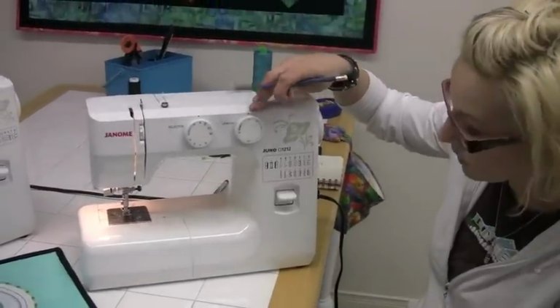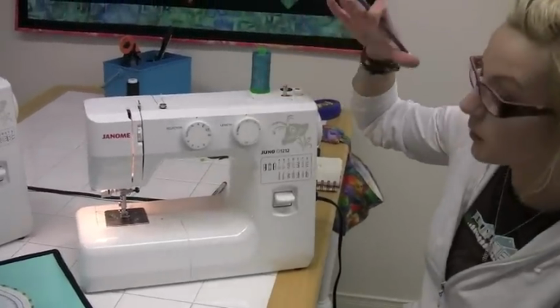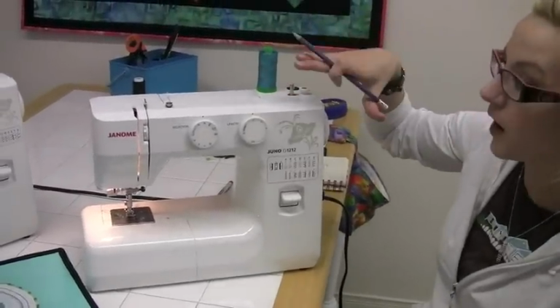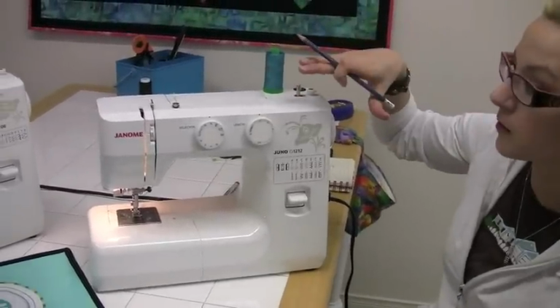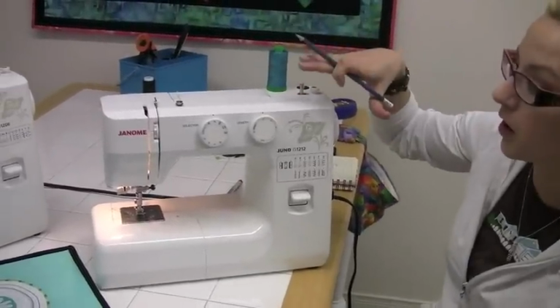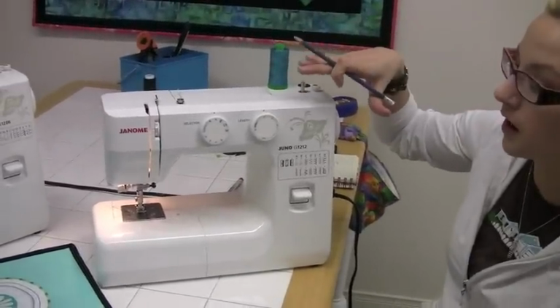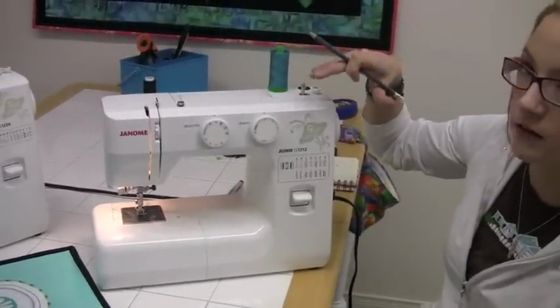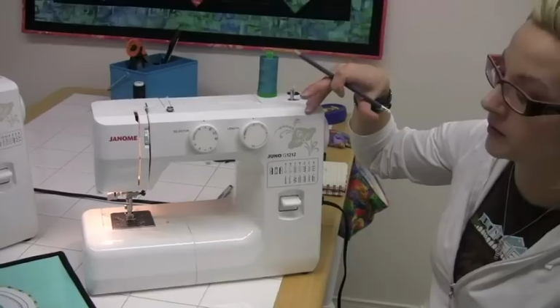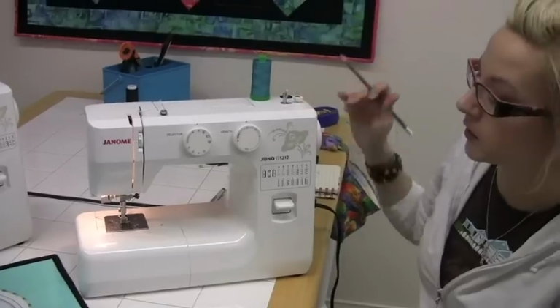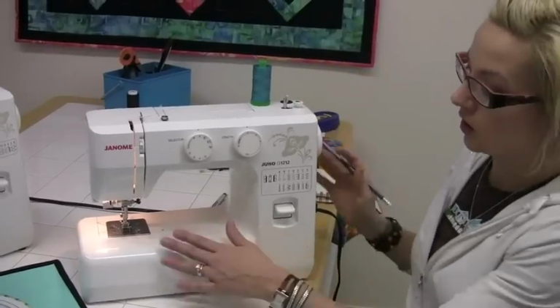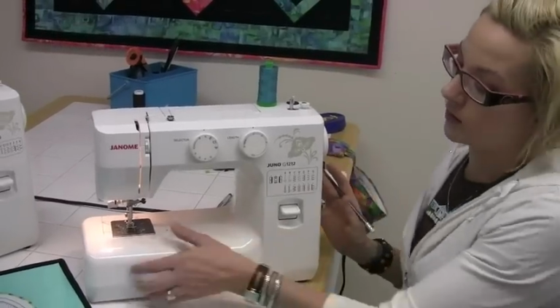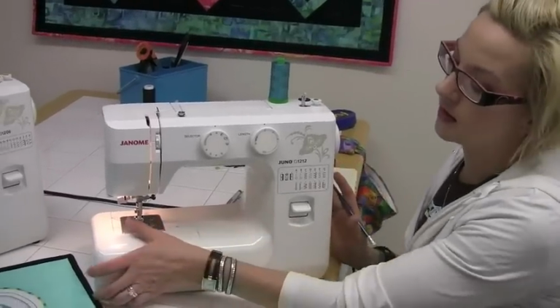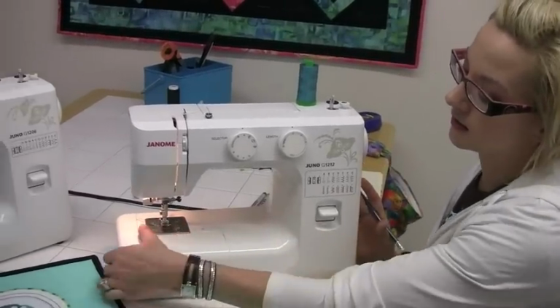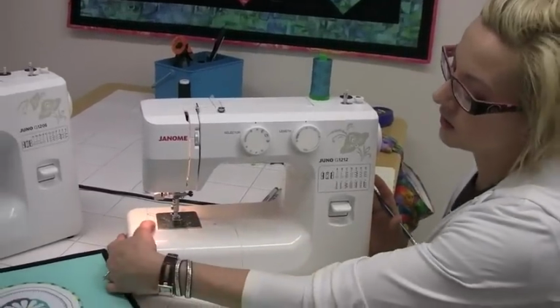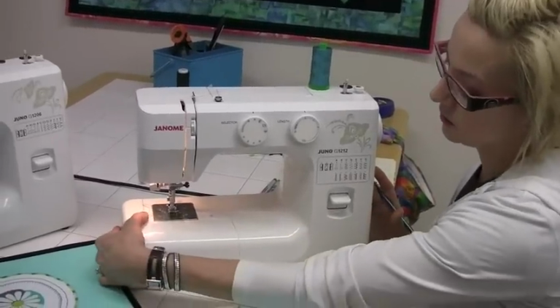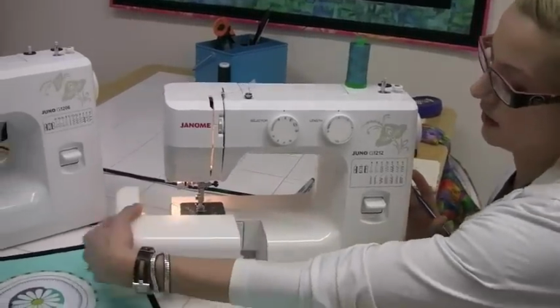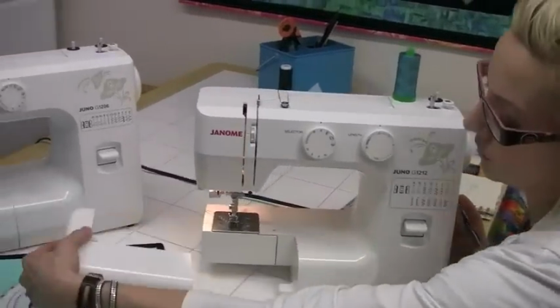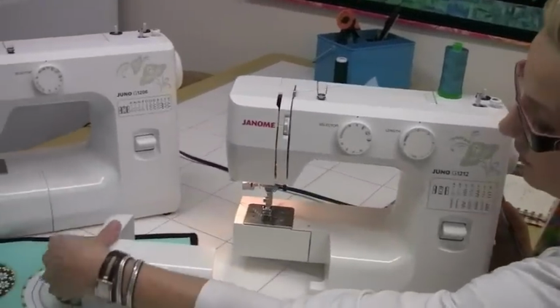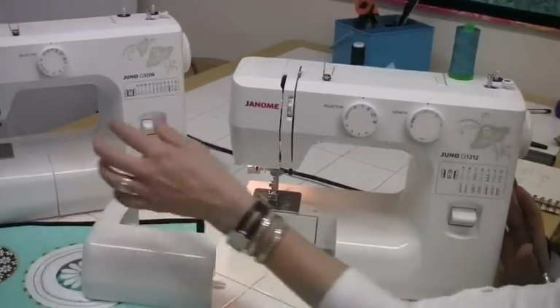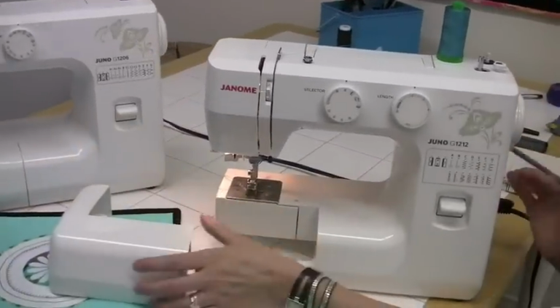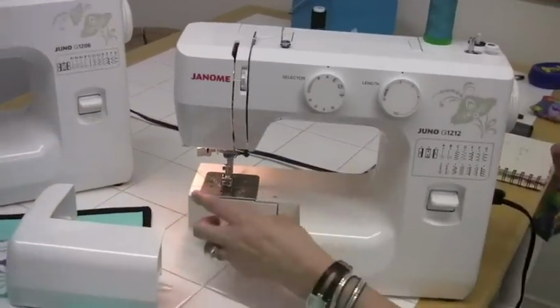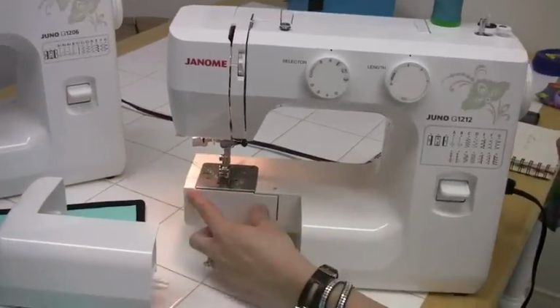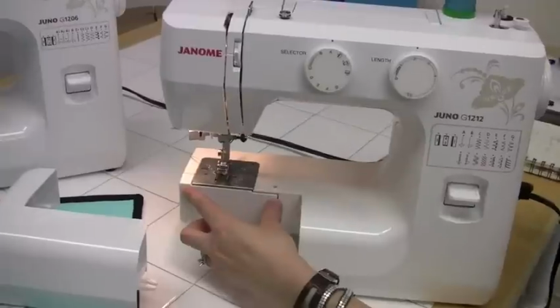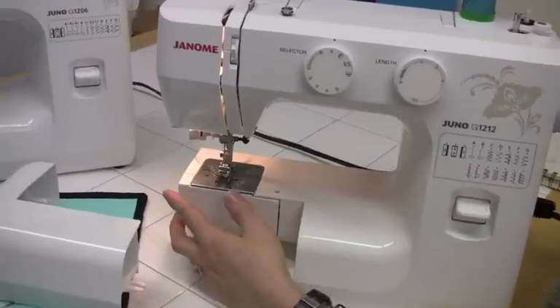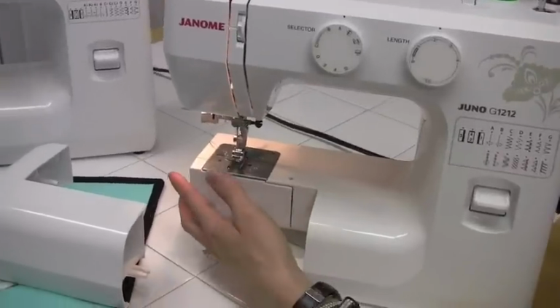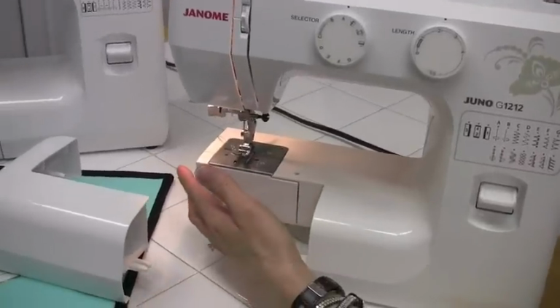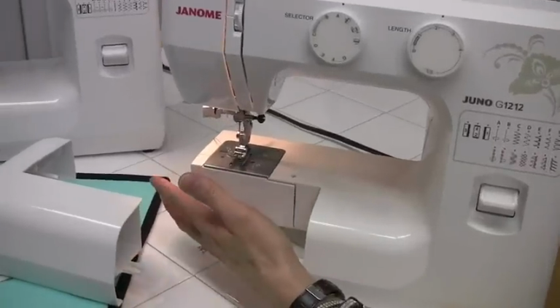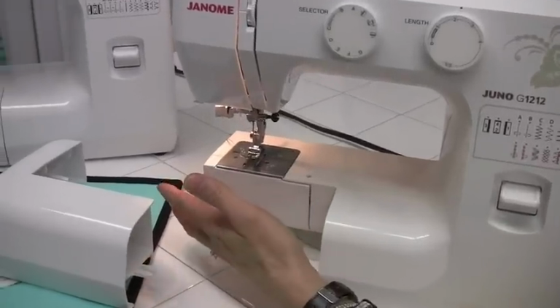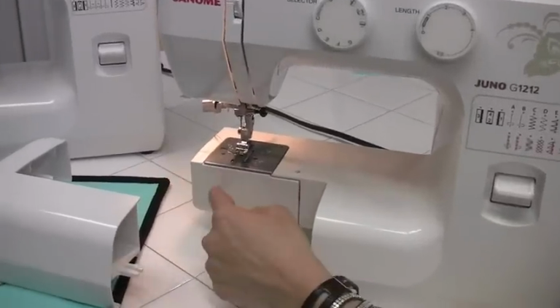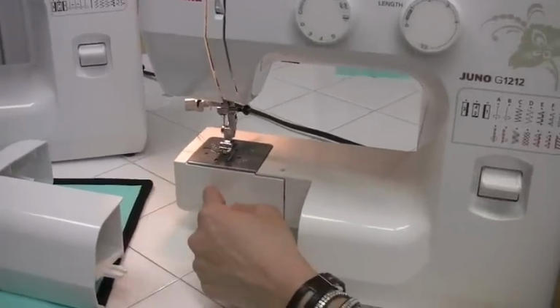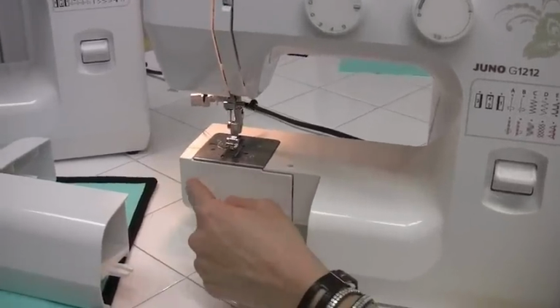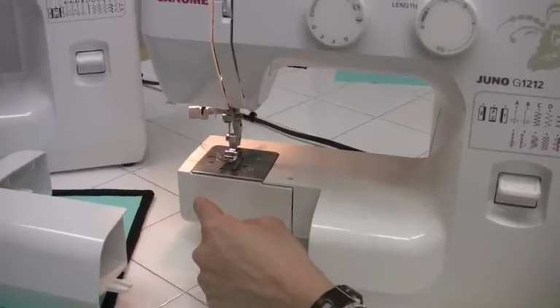You'll find that the body style is extremely similar, with the extension table that pulls off to show your free arm, which is for sewing cuffs and hems.